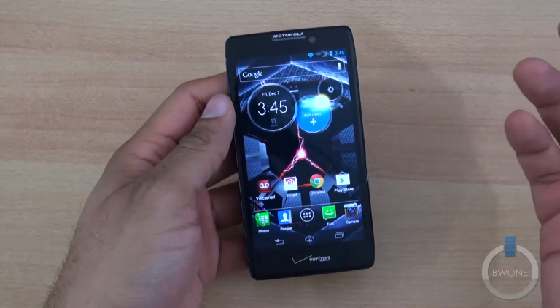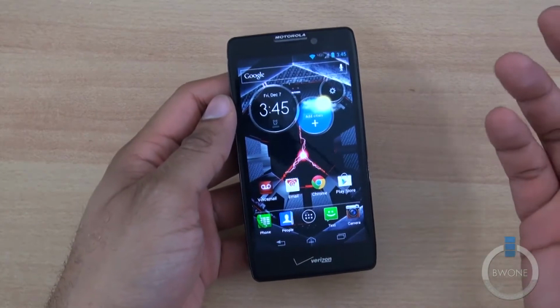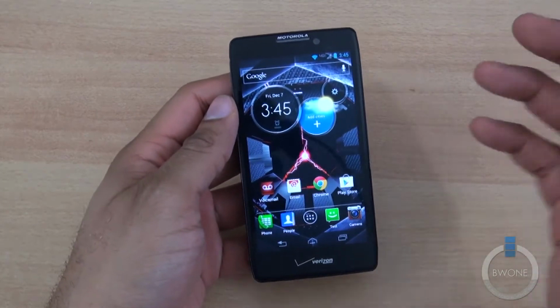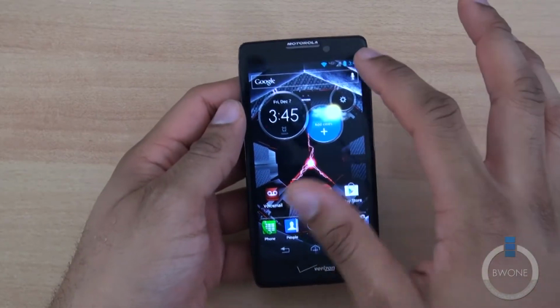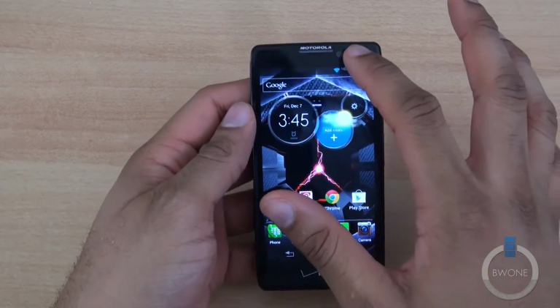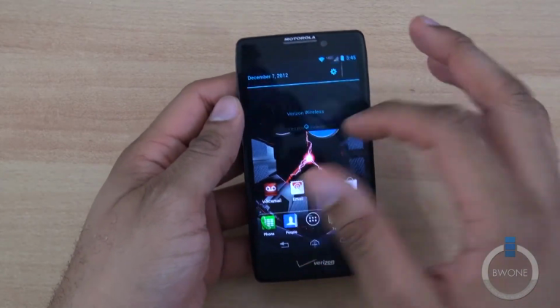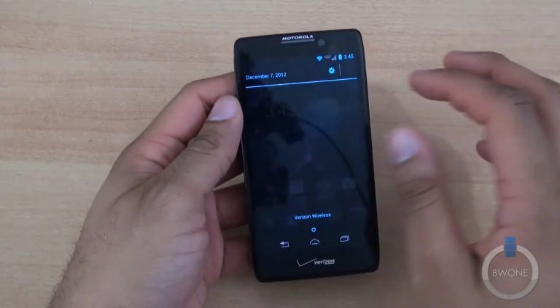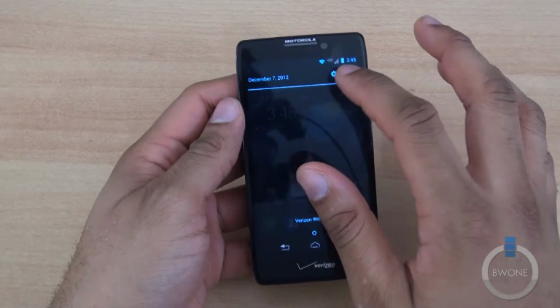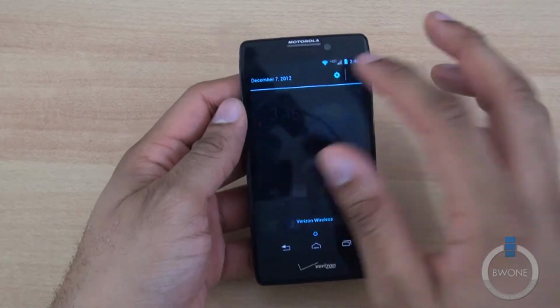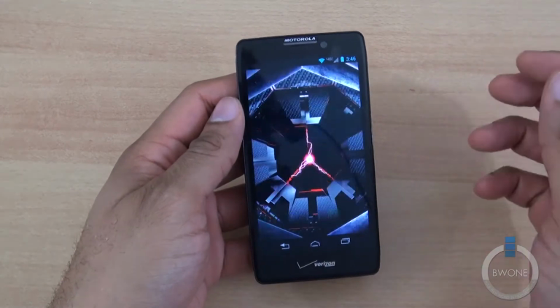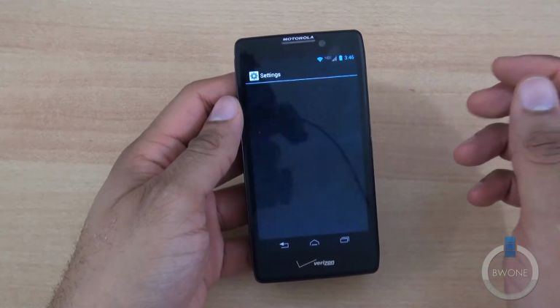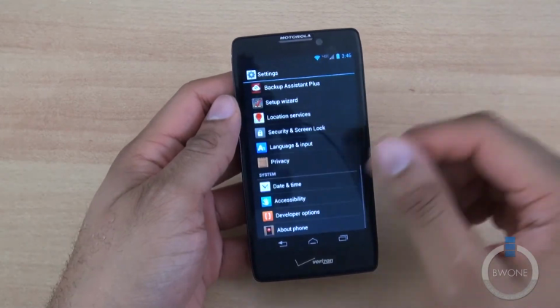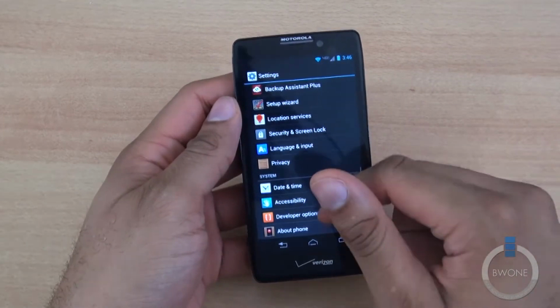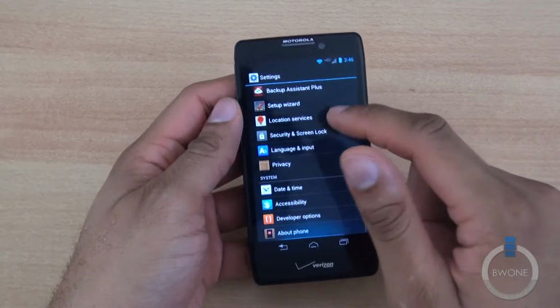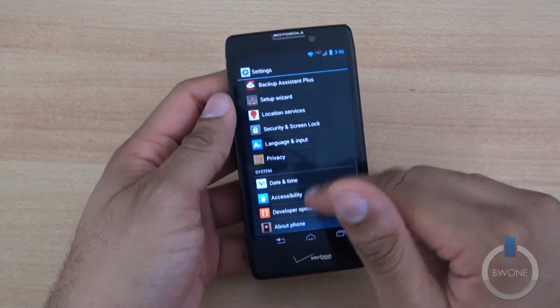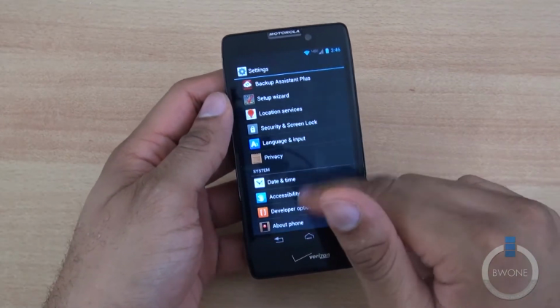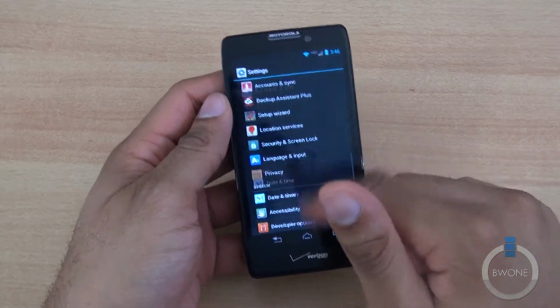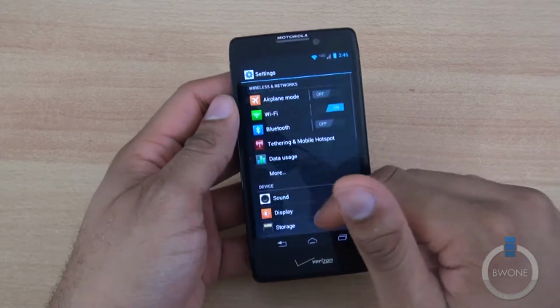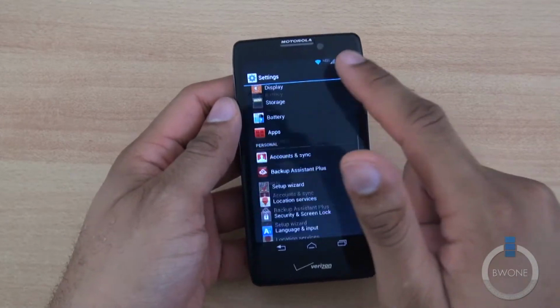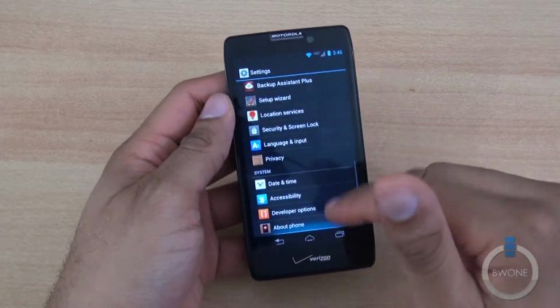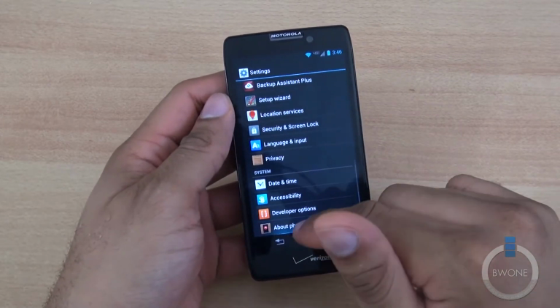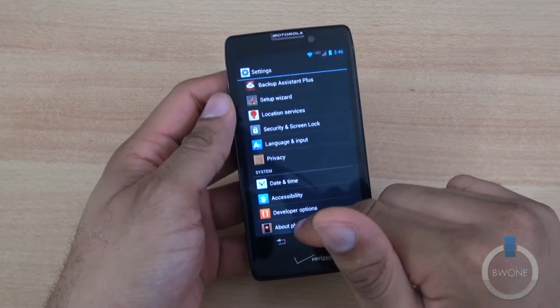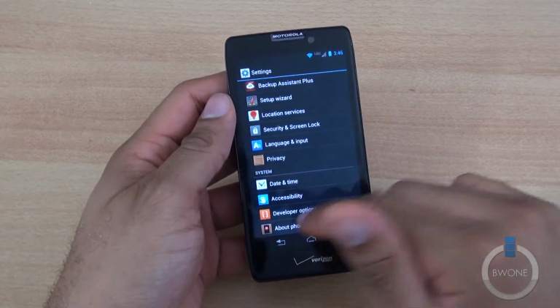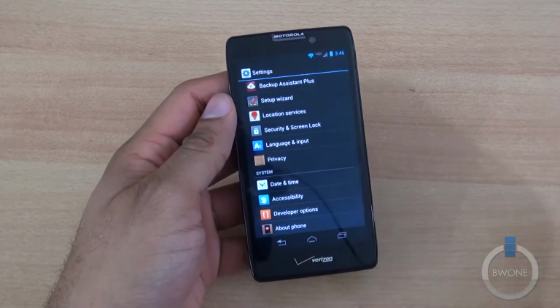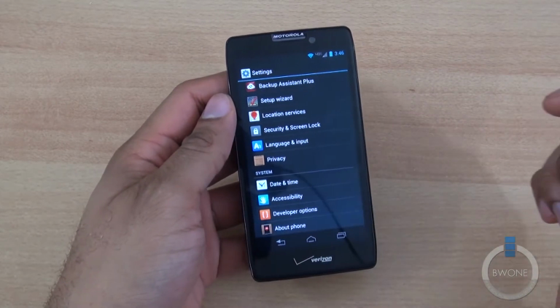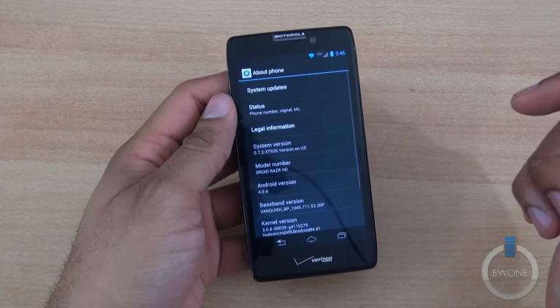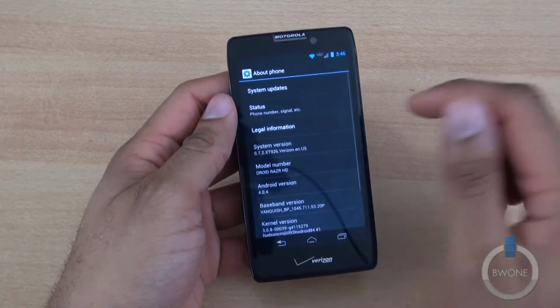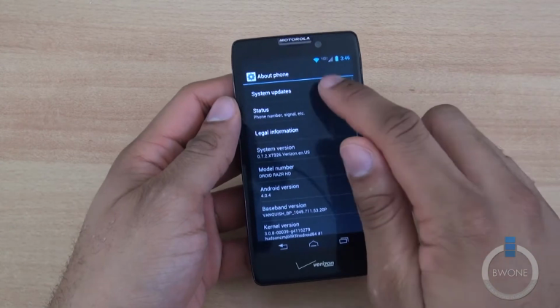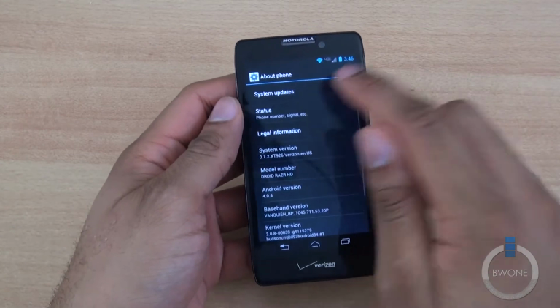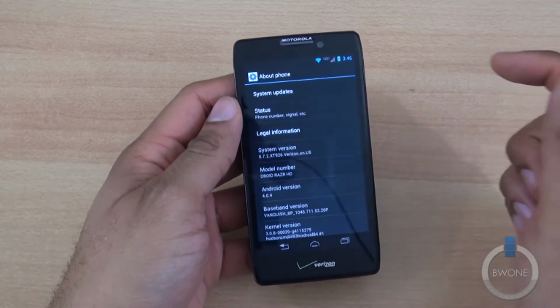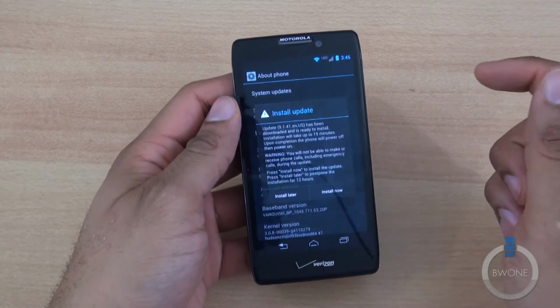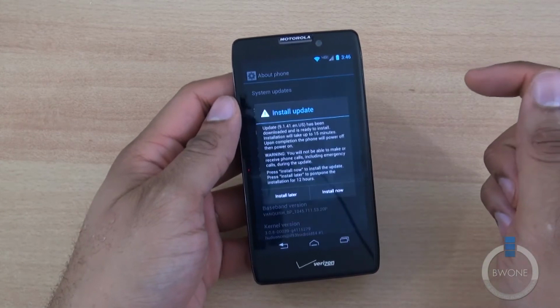If you haven't got the notification yet for the update, you can go ahead over to Settings and scroll down, go to About Phone, and hit System Update.